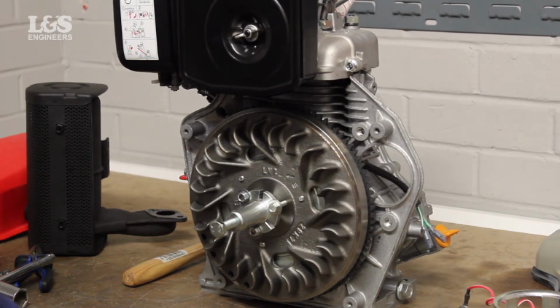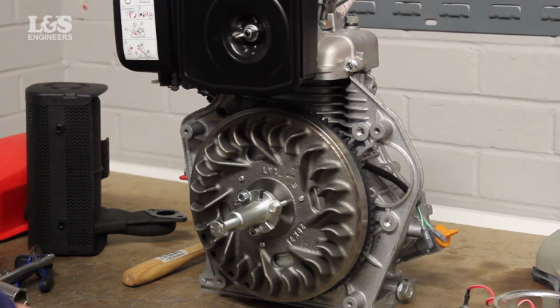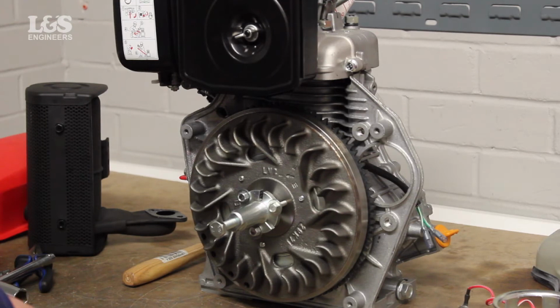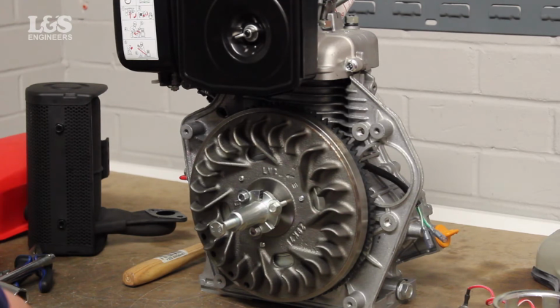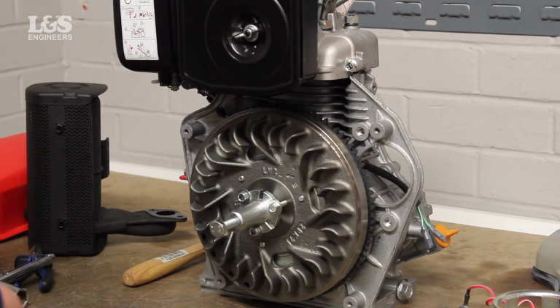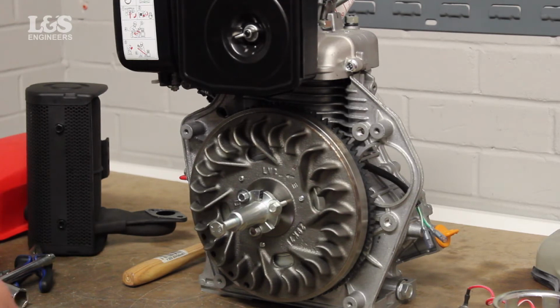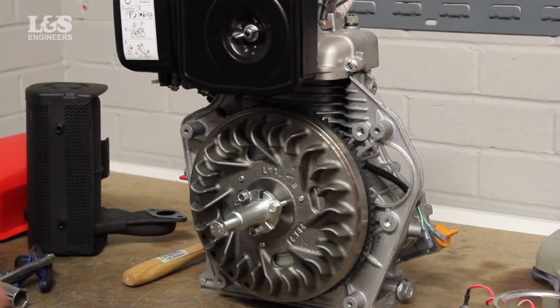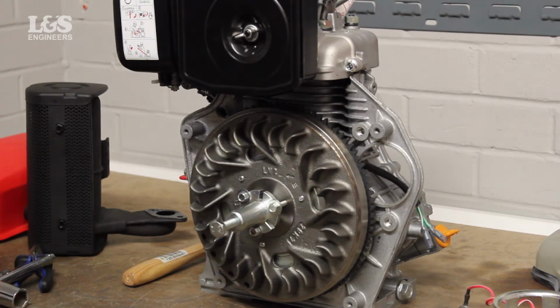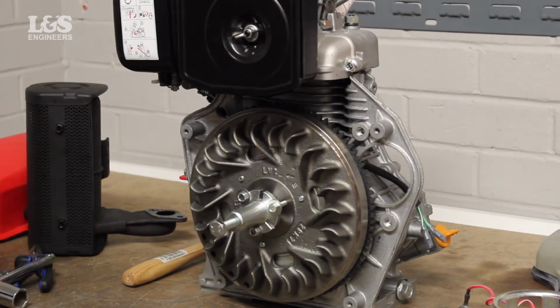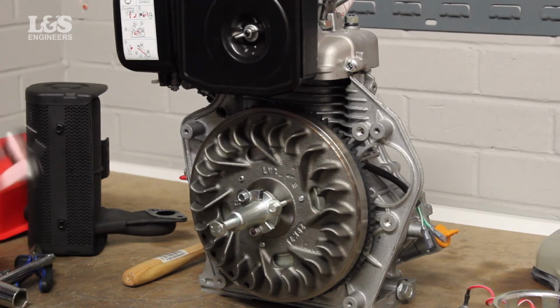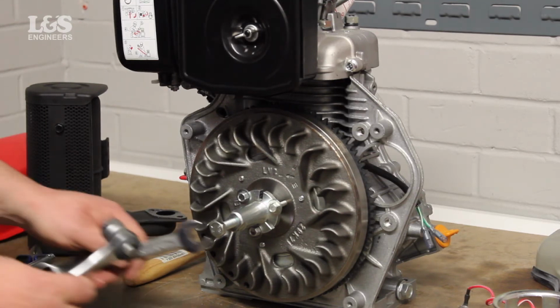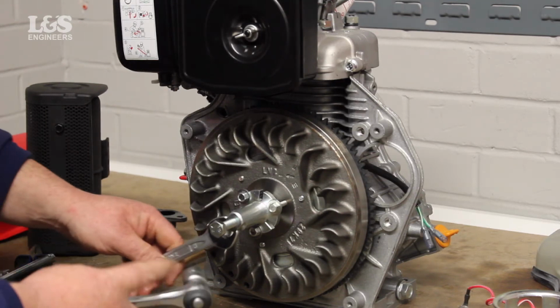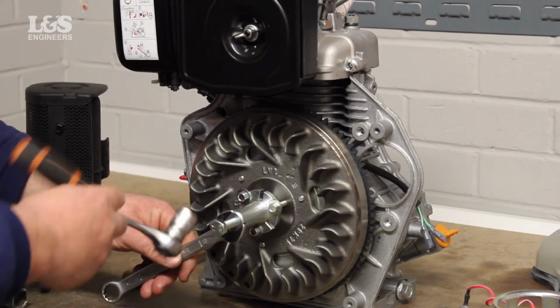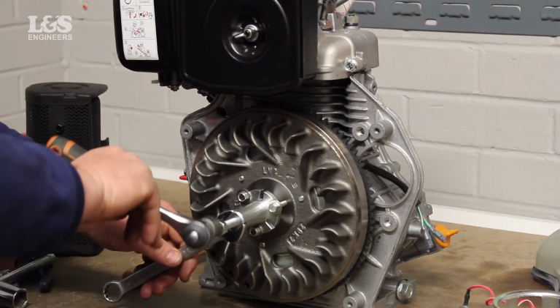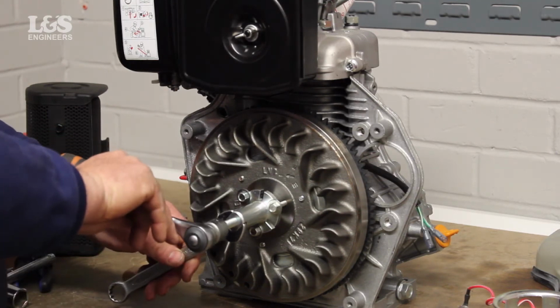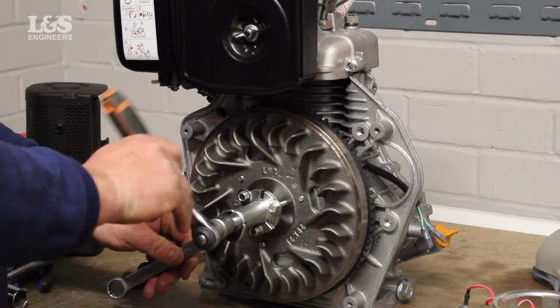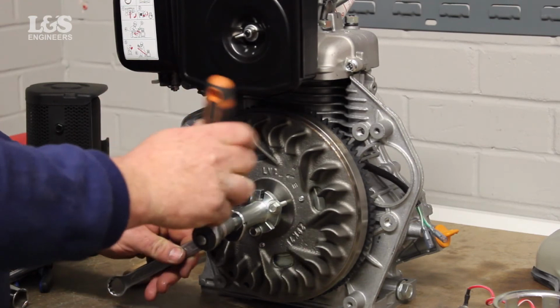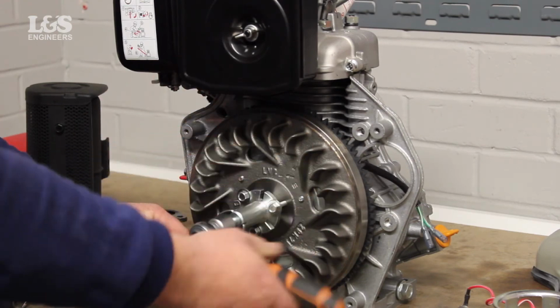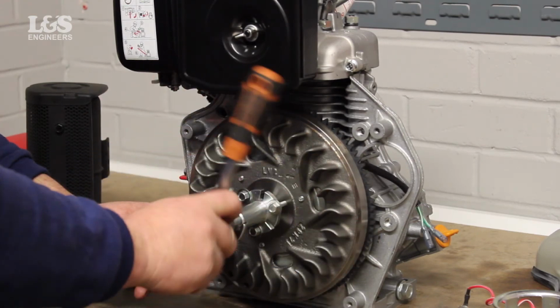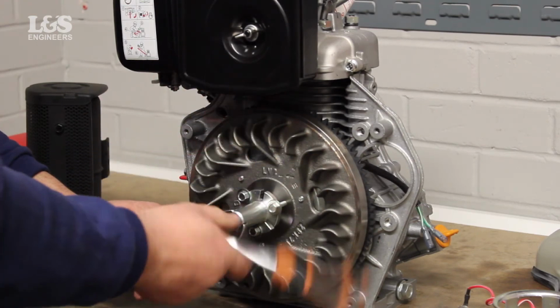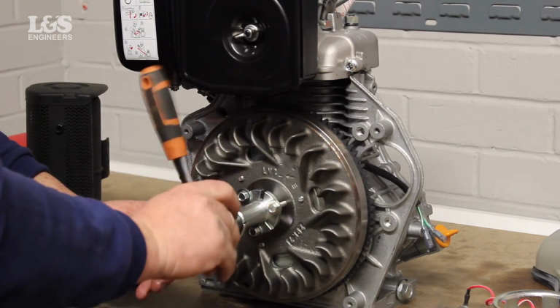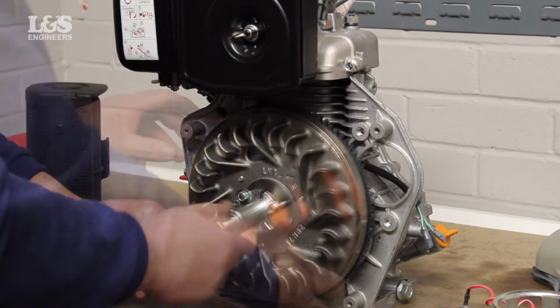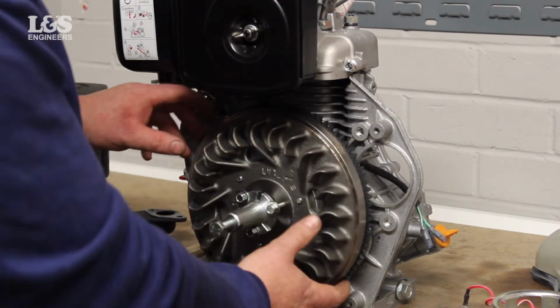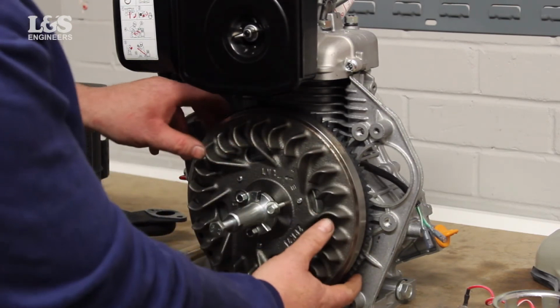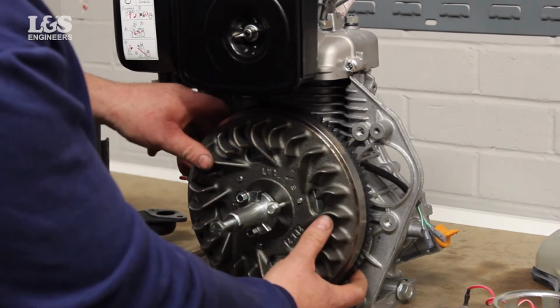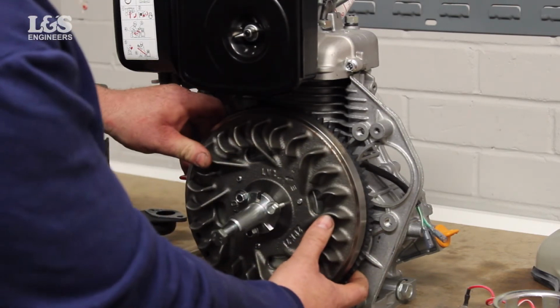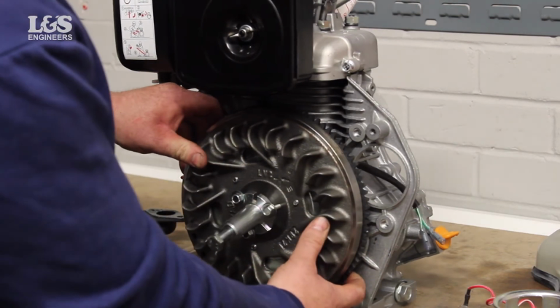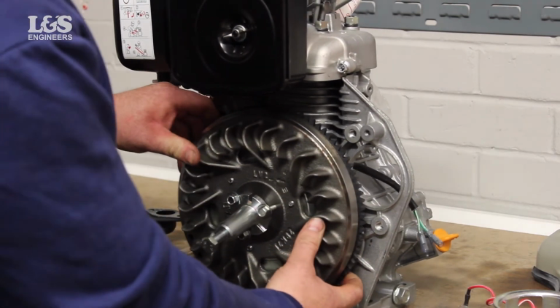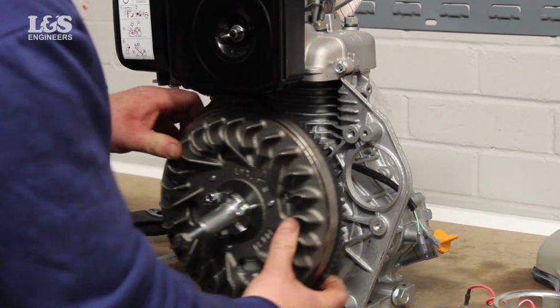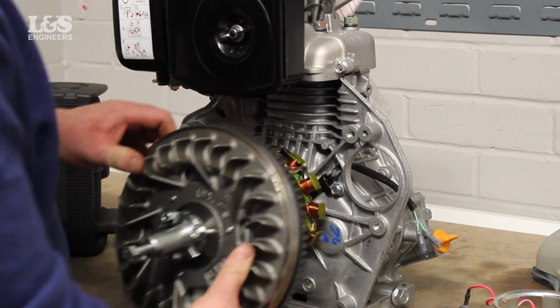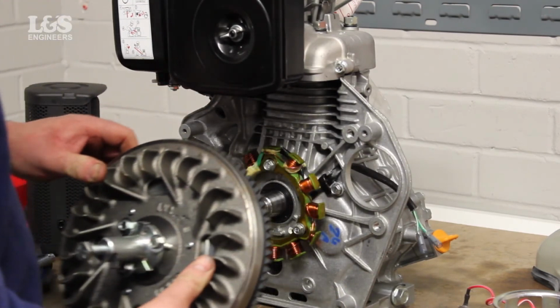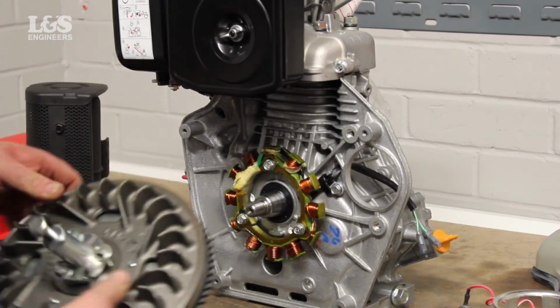Using an 18mm spanner, hold the puller tool in place so it doesn't move. Then loosen the bolt to remove the flywheel from the engine with a socket spanner. Once the flywheel is off, remove the puller tool attached to it.